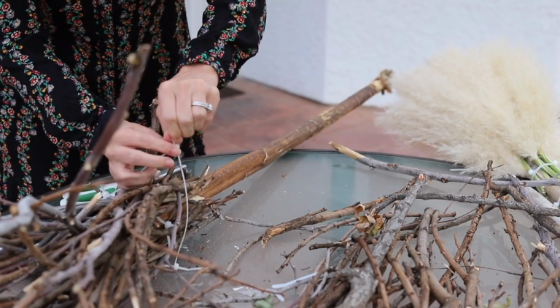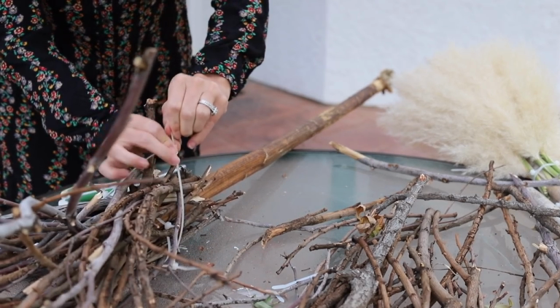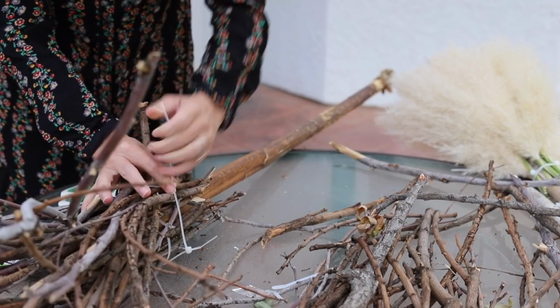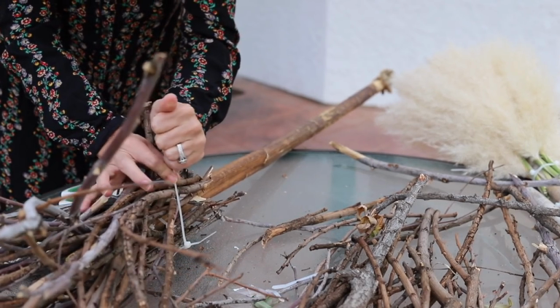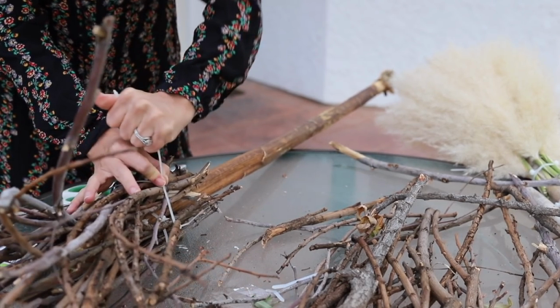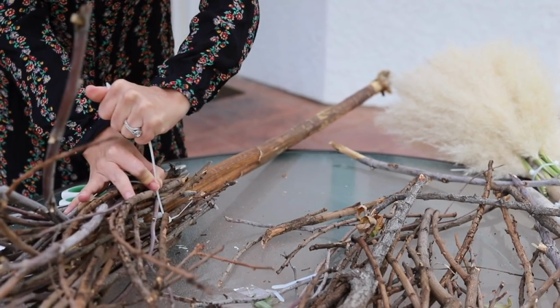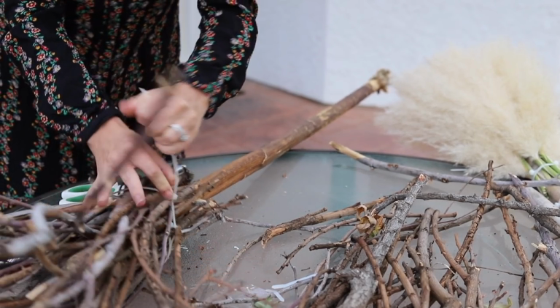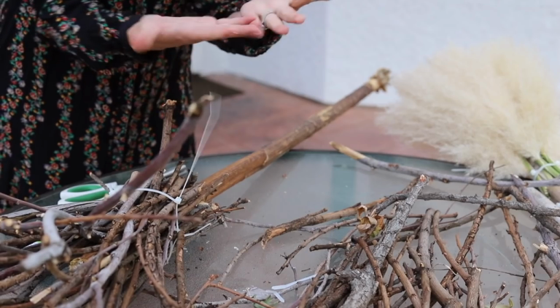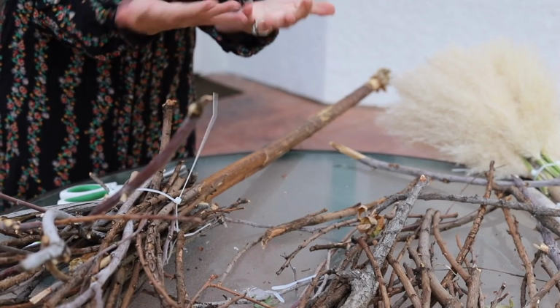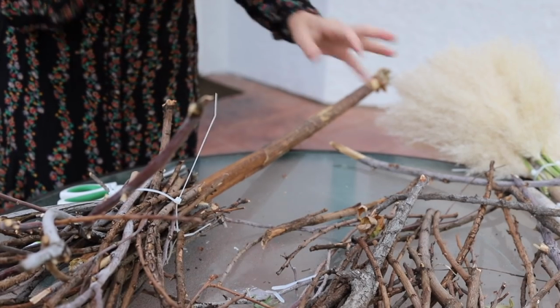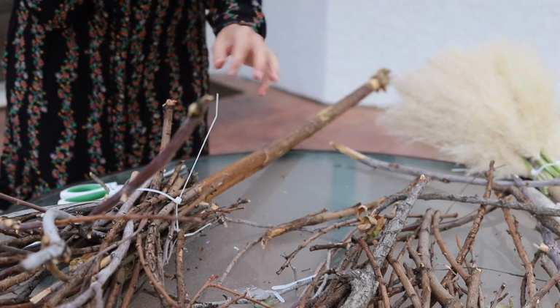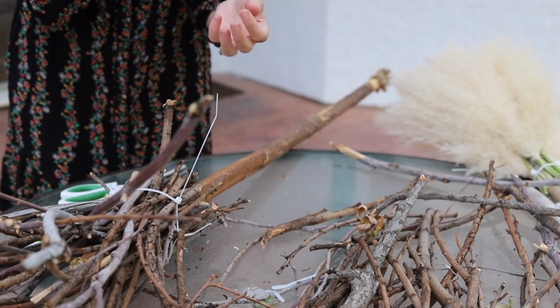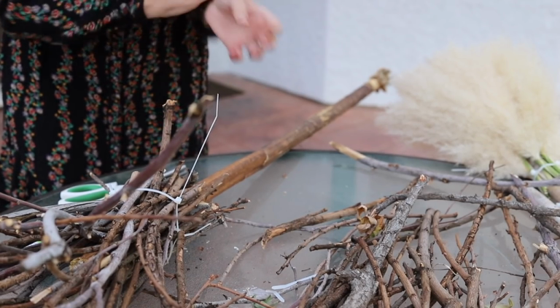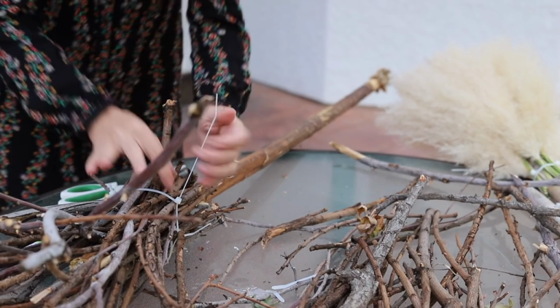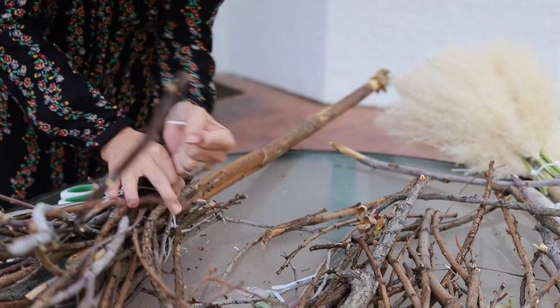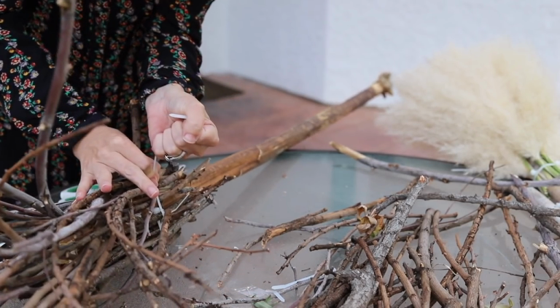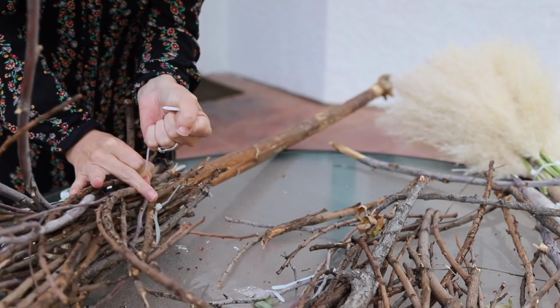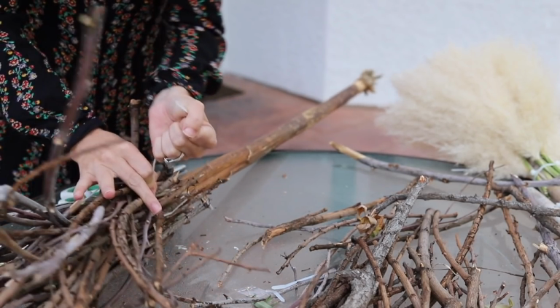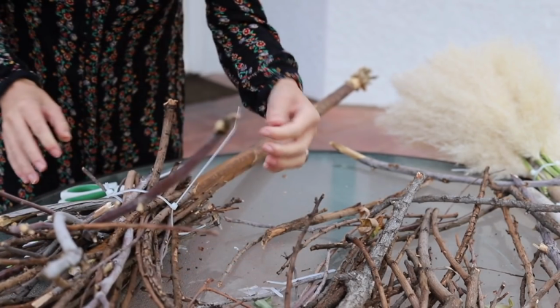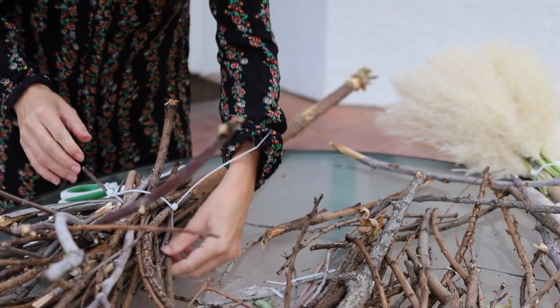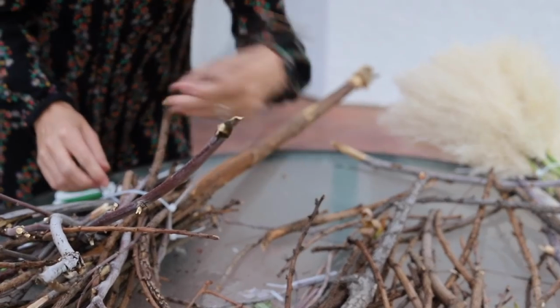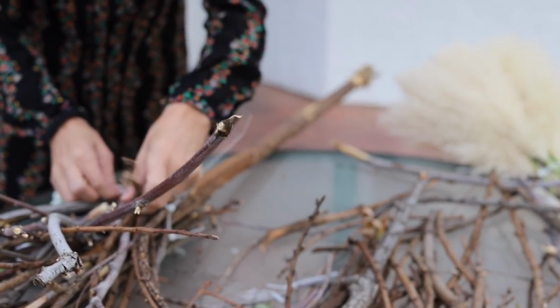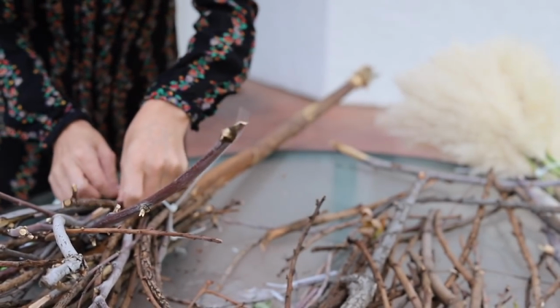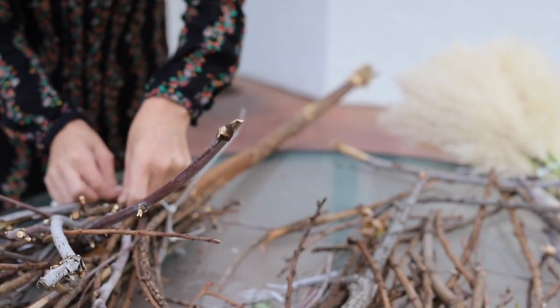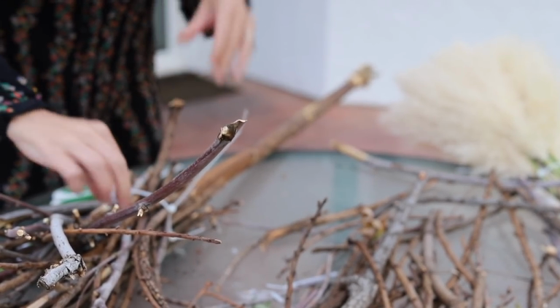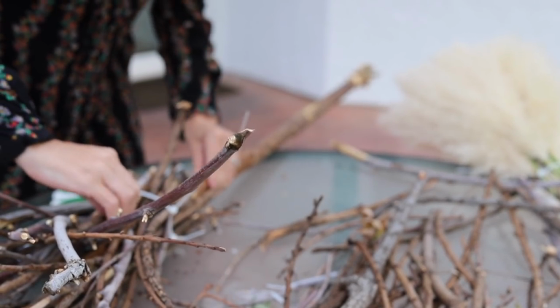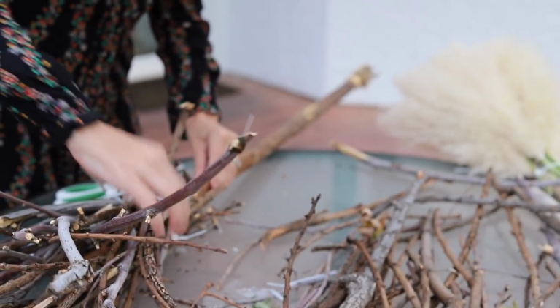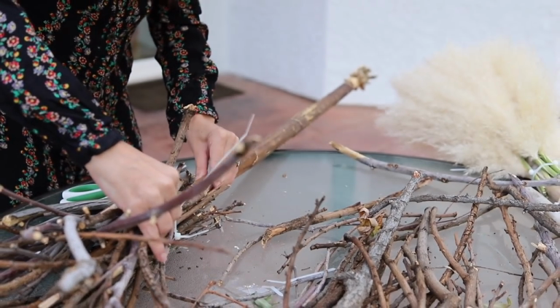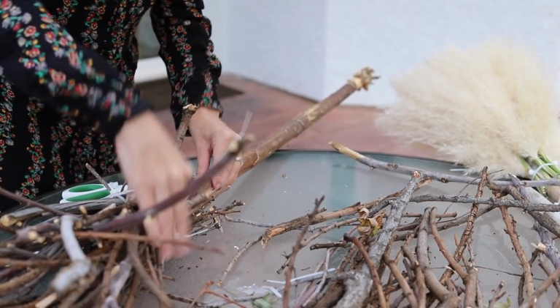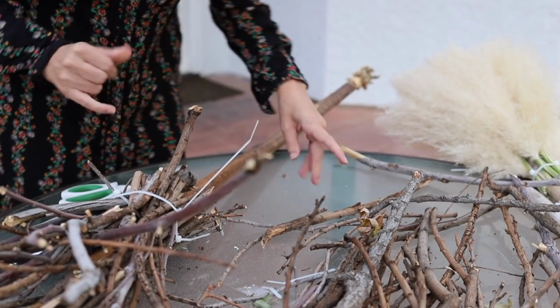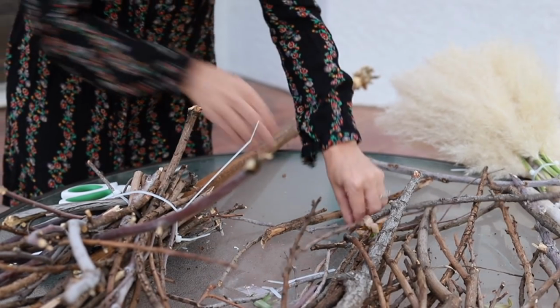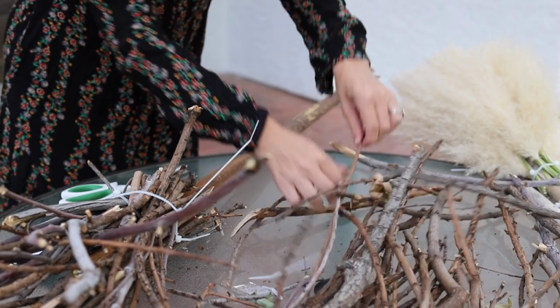I'd probably recommend putting gloves on - like some gardening gloves - just because I'm getting kind of poked by all these sticks. You don't want to get a bunch of scrapes and cuts, so throw some gardening gloves on.